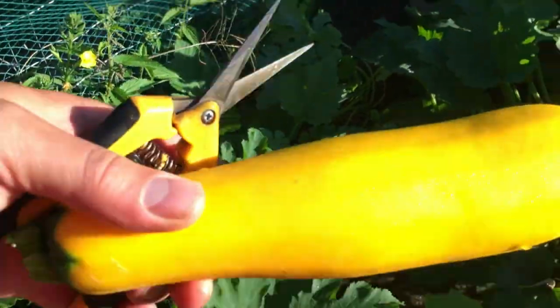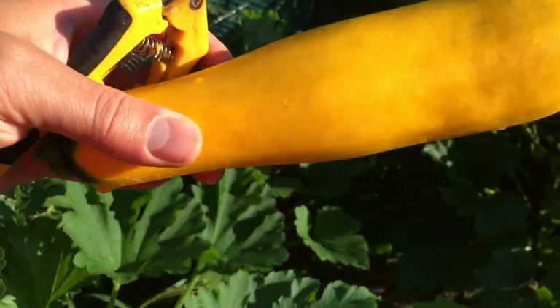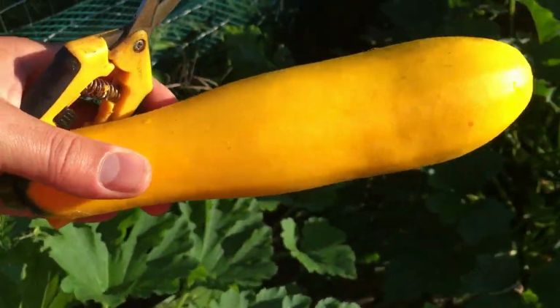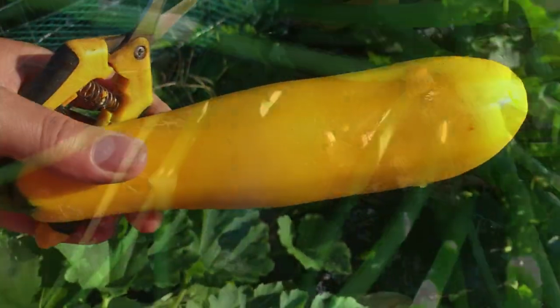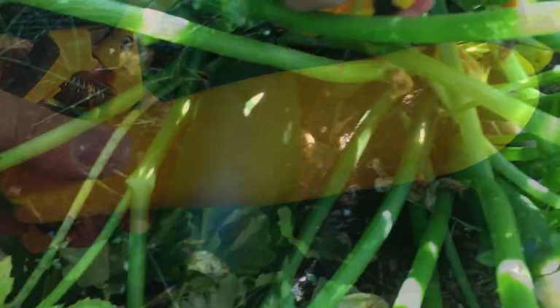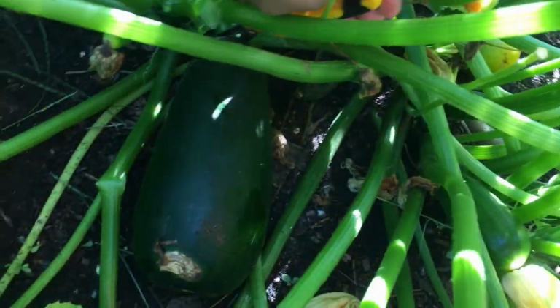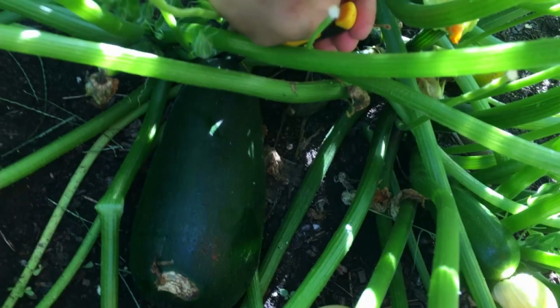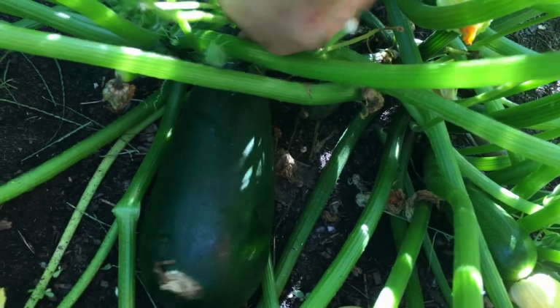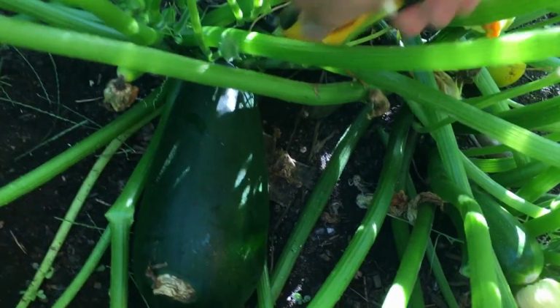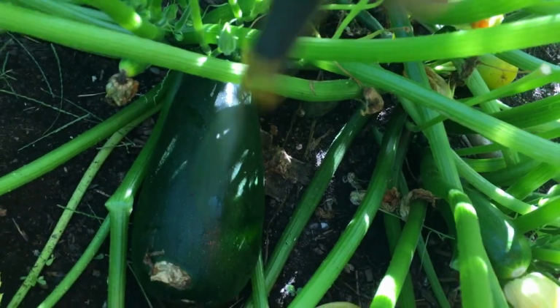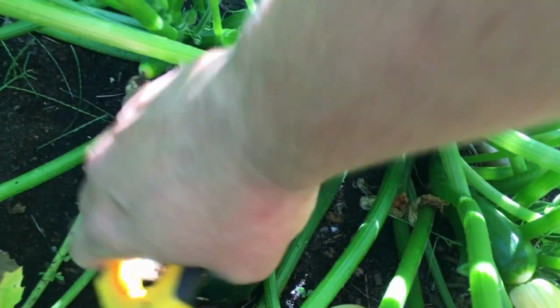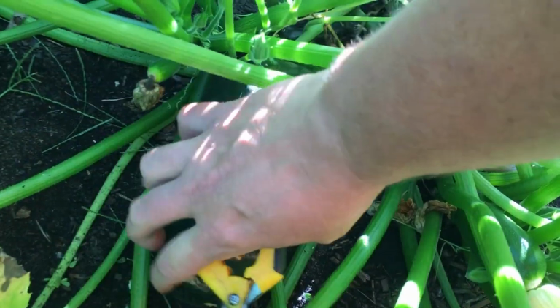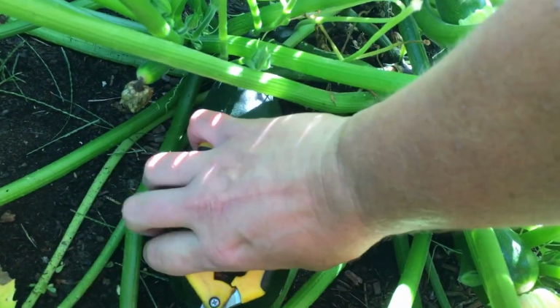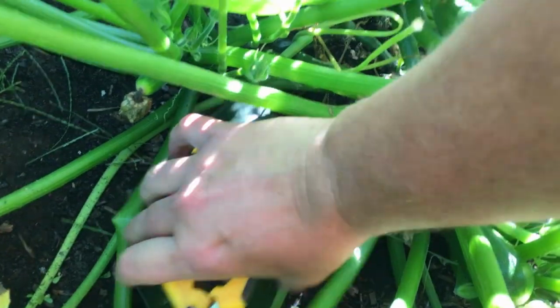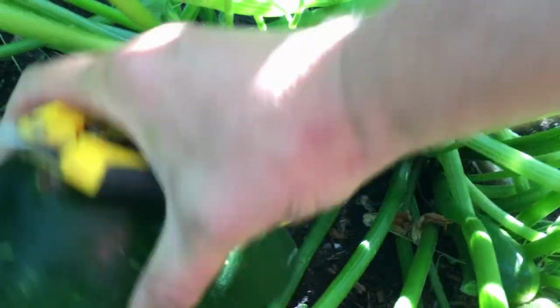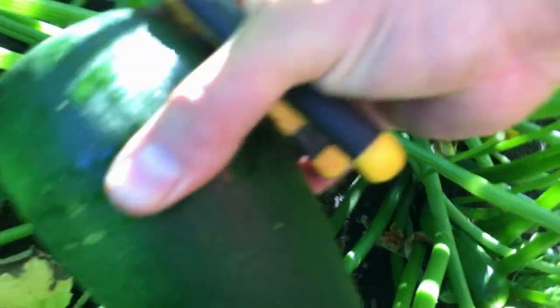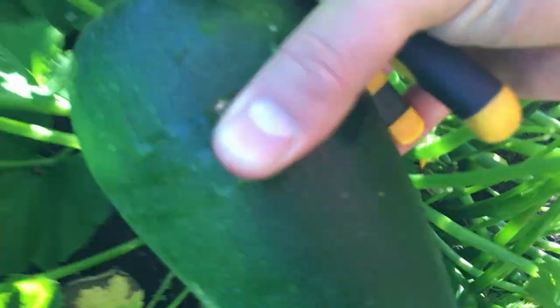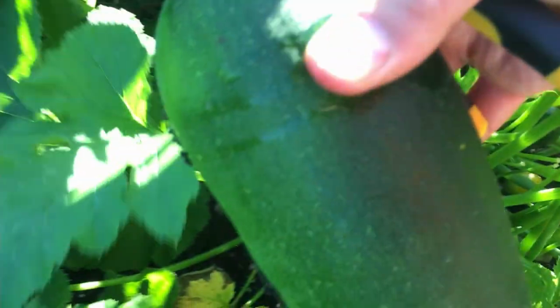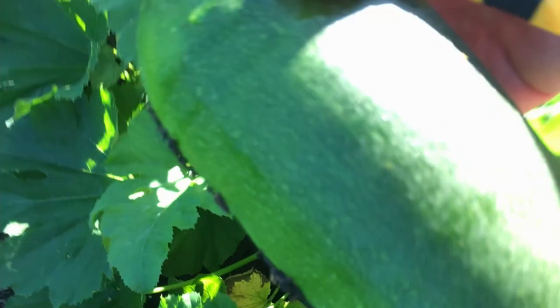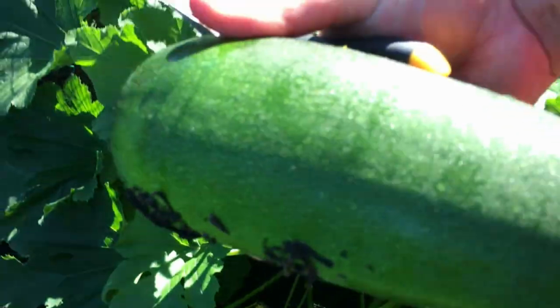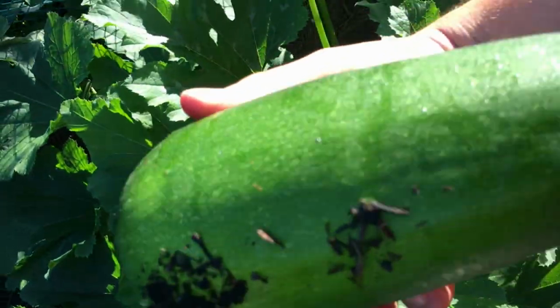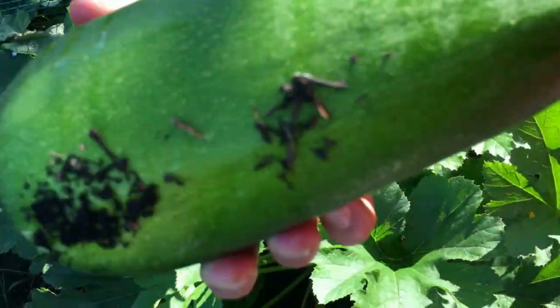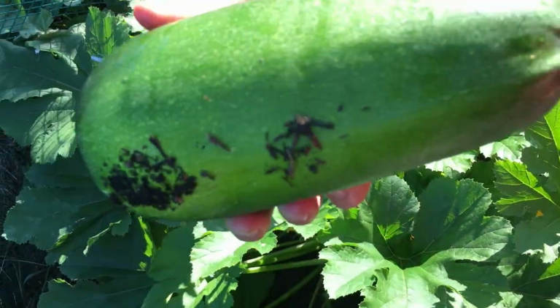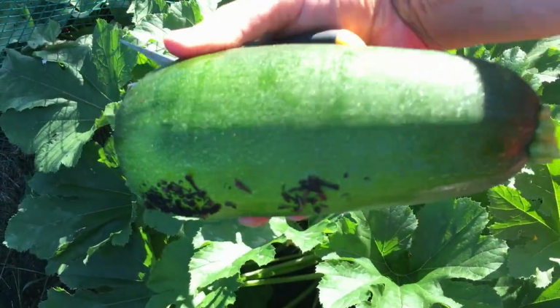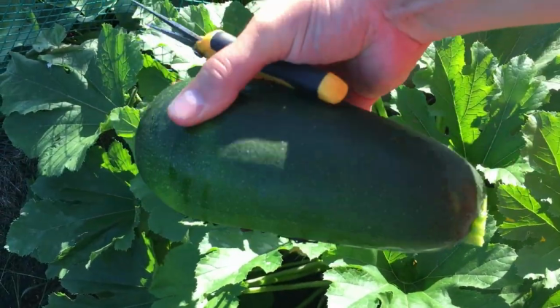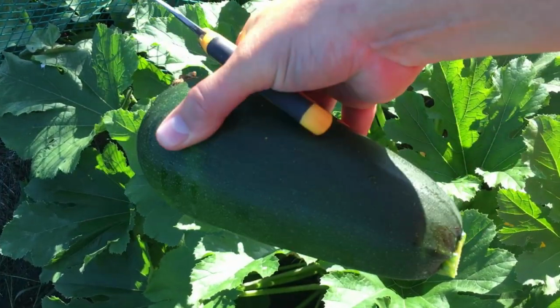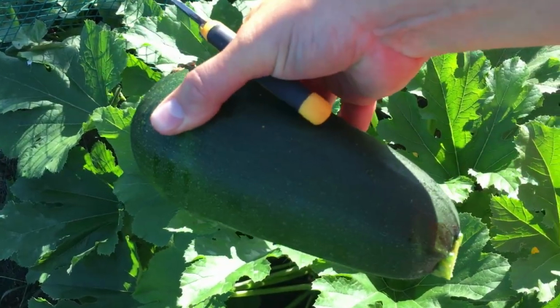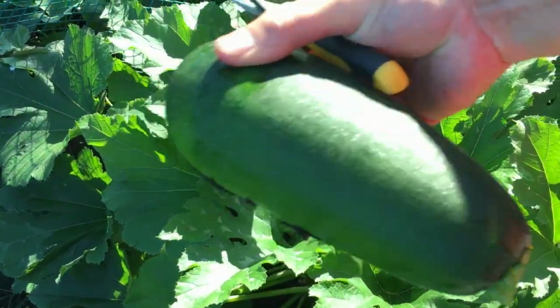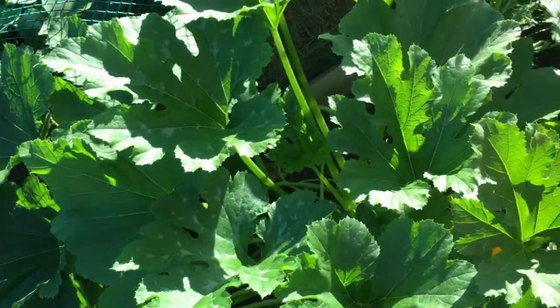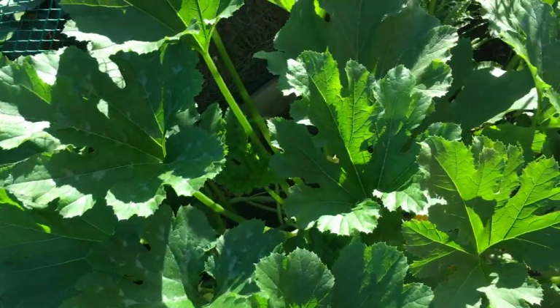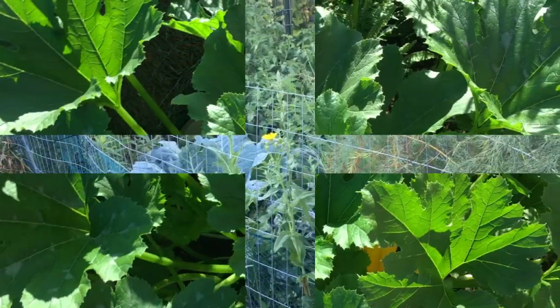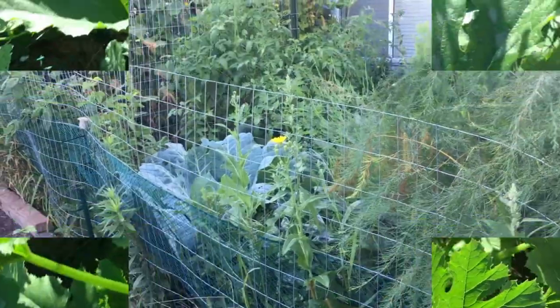Isn't that pretty? Even though these summer squash don't store all that long out on the counter, I love the taste so much we have to keep growing them.